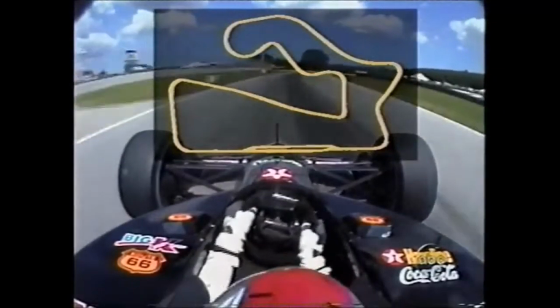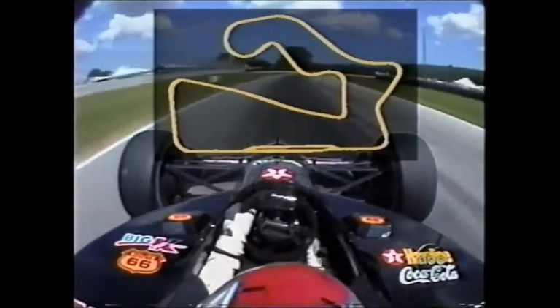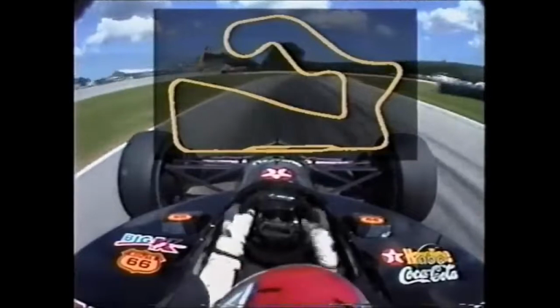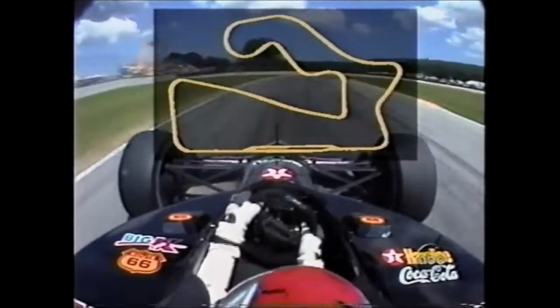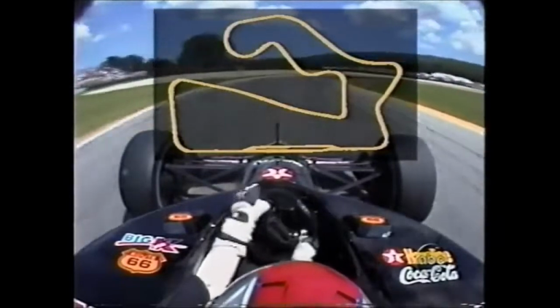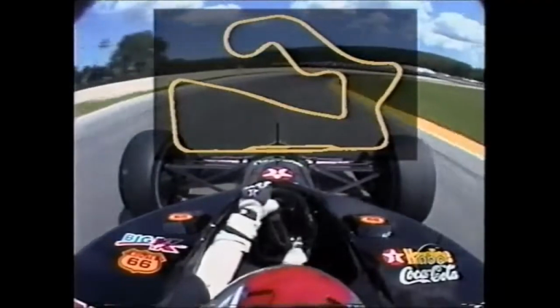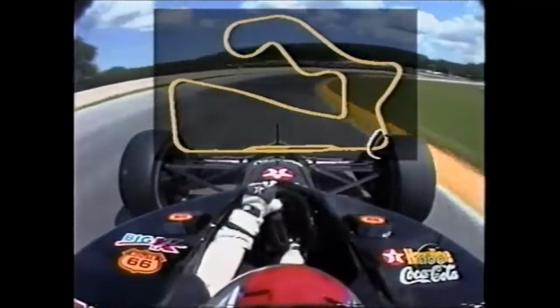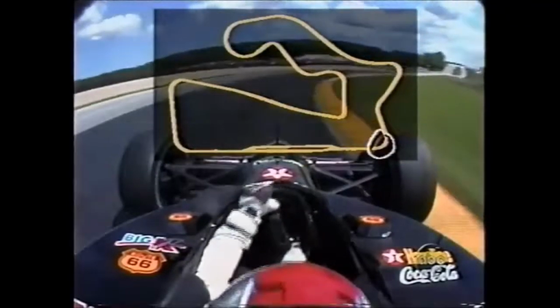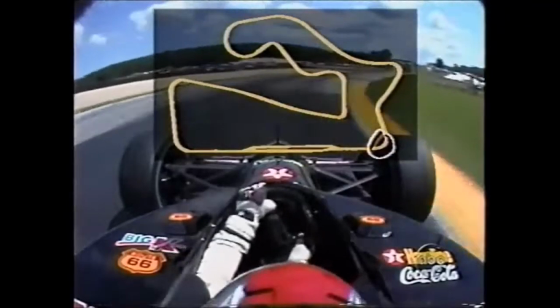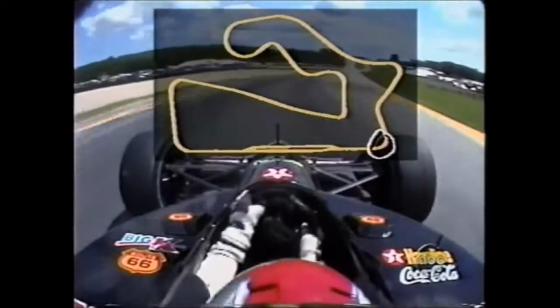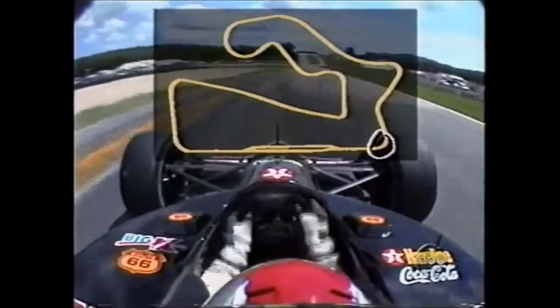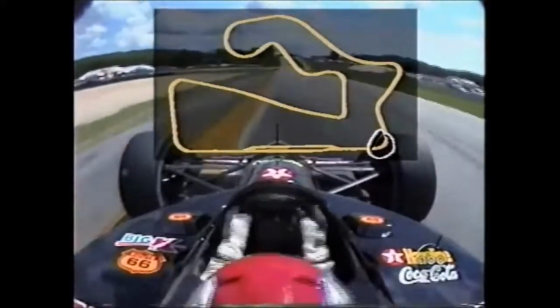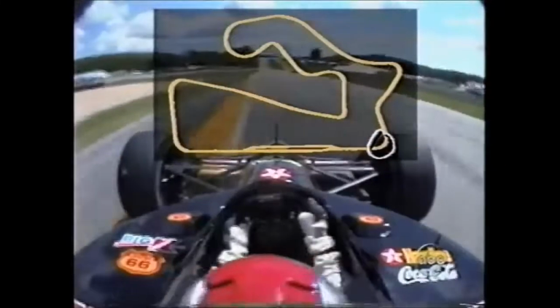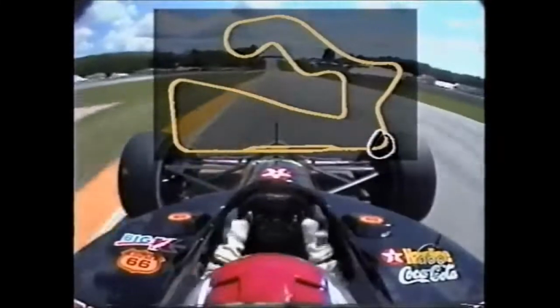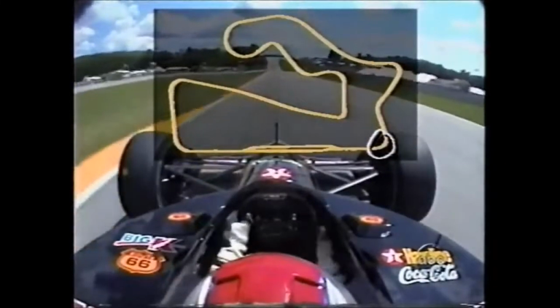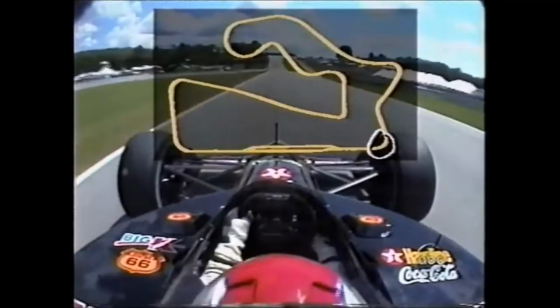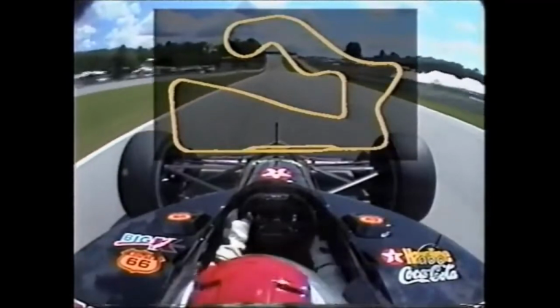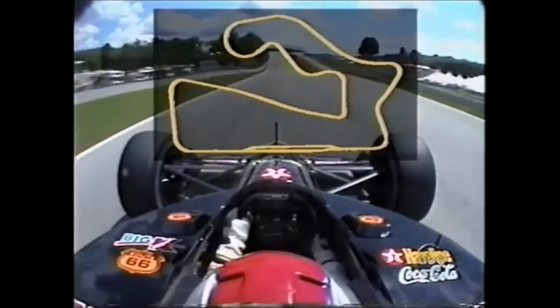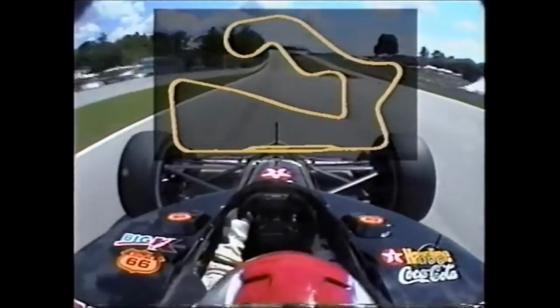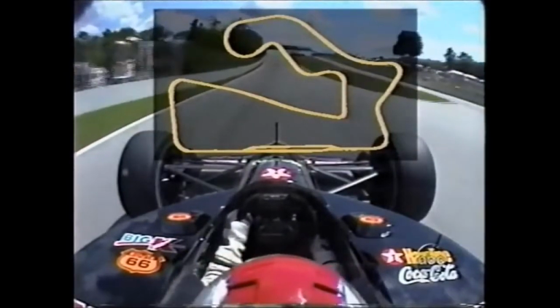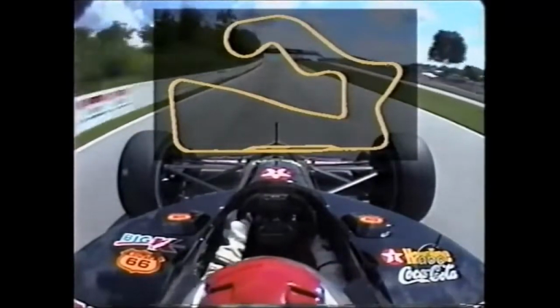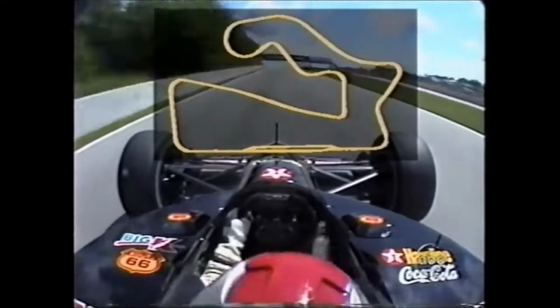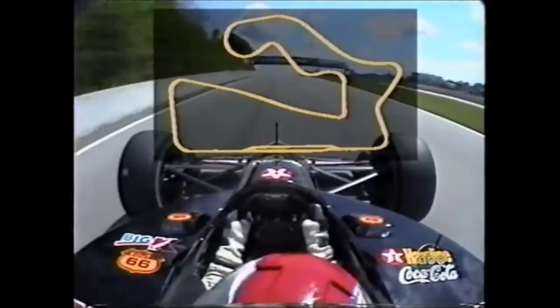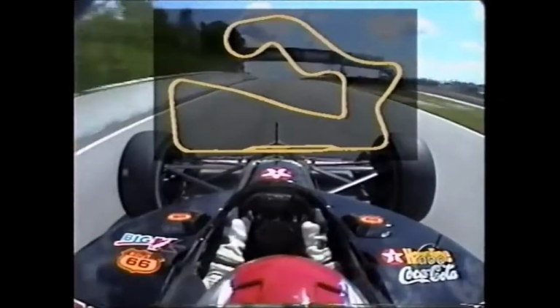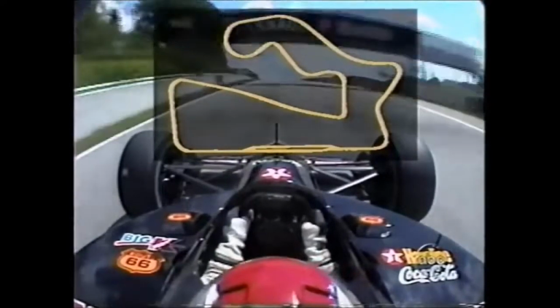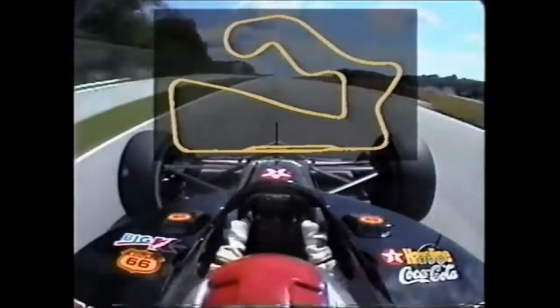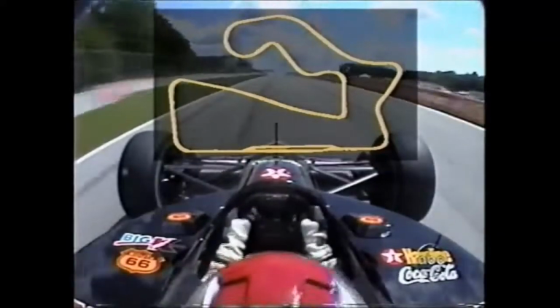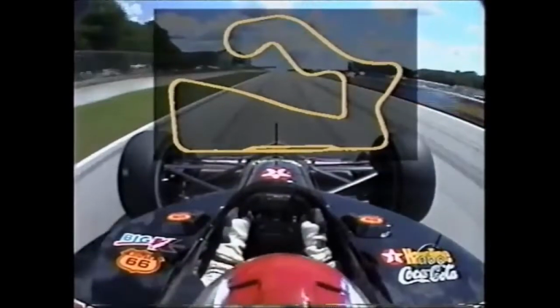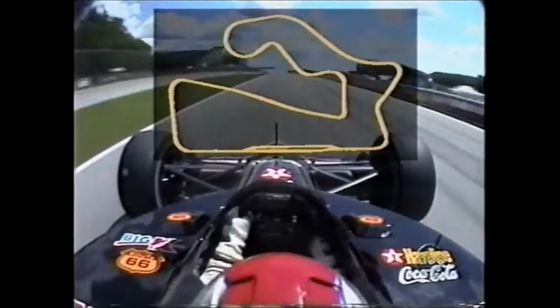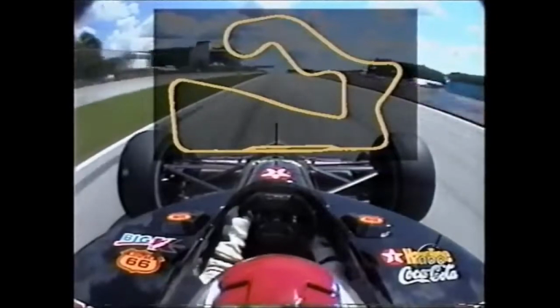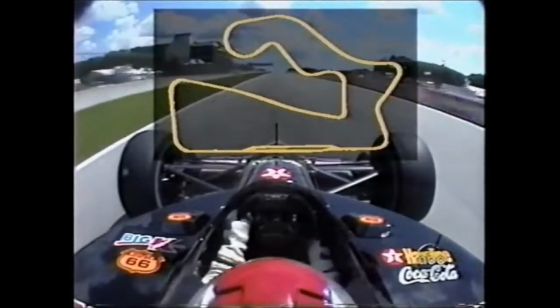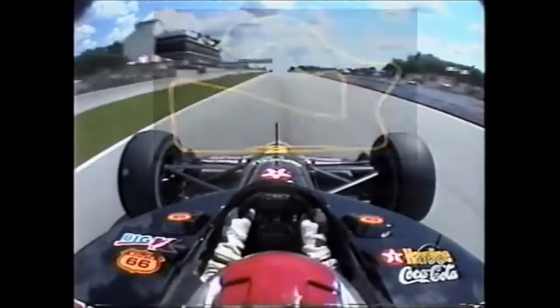Stands on the brakes, comes down to gear for the remaining corner, turn 14. And that brings you back up onto the pit straight. They may be working on fuel, but you can see he's driving absolutely as hard as he can through these corners.